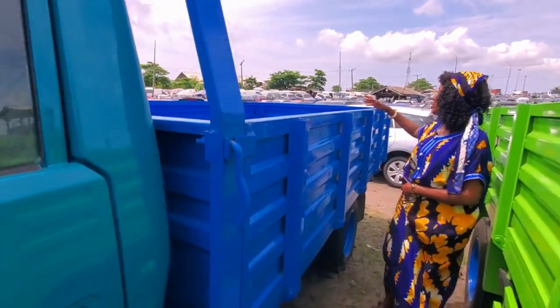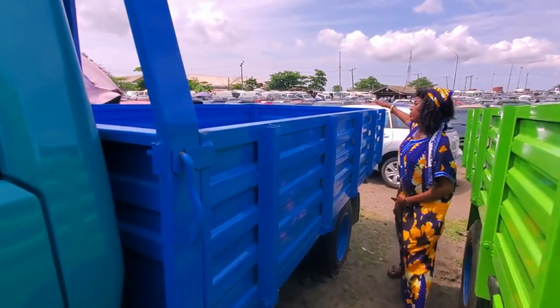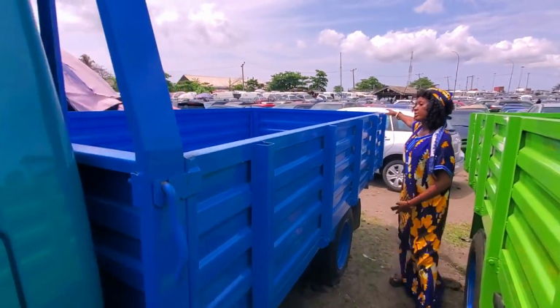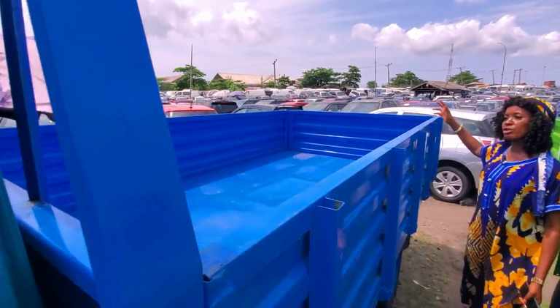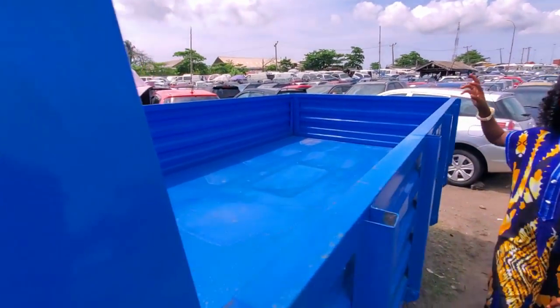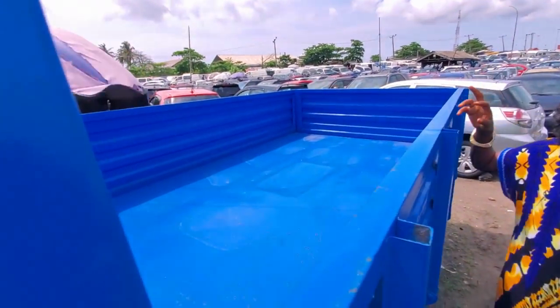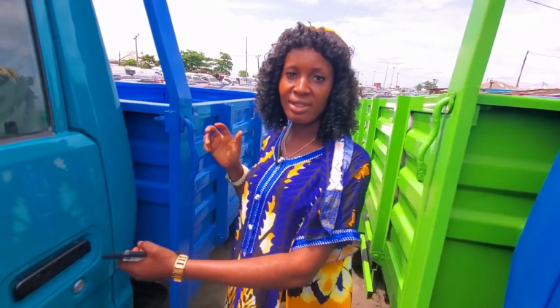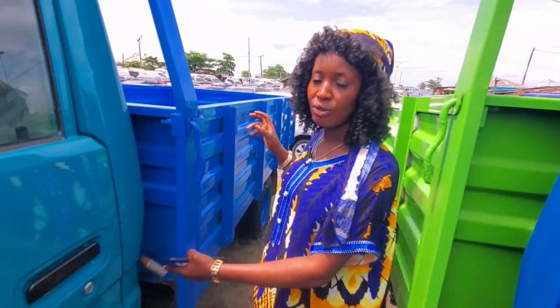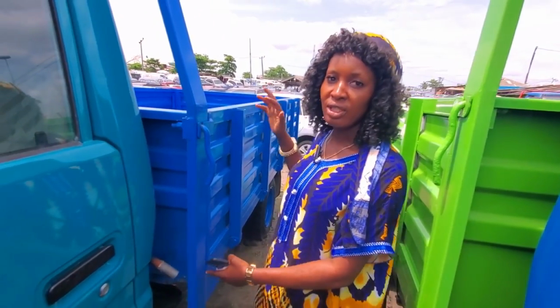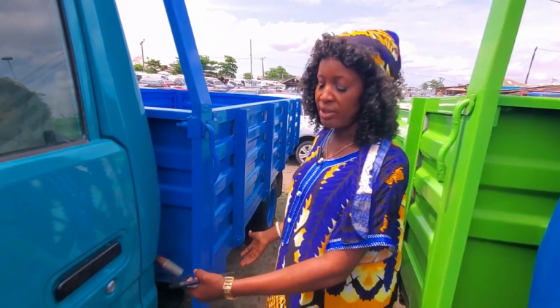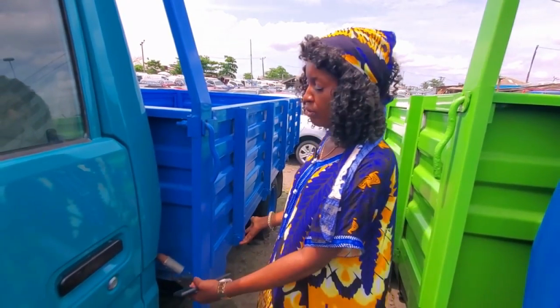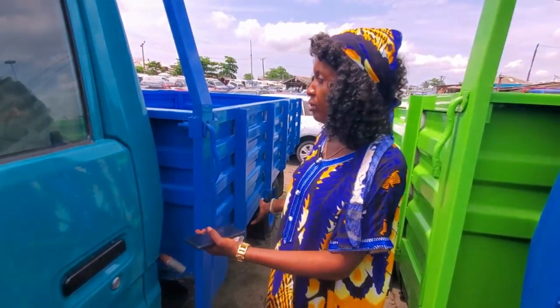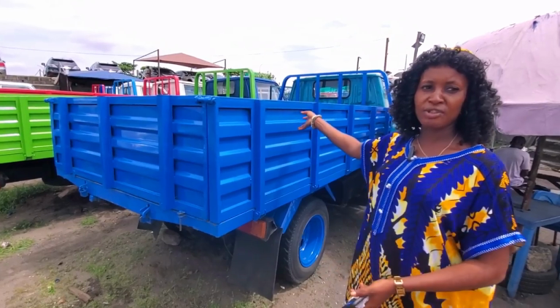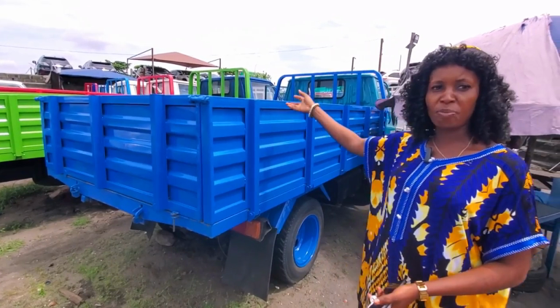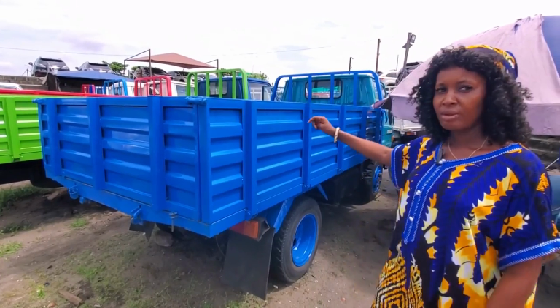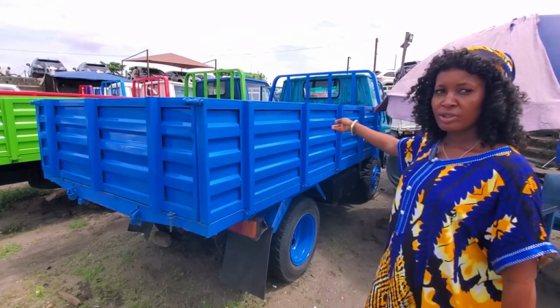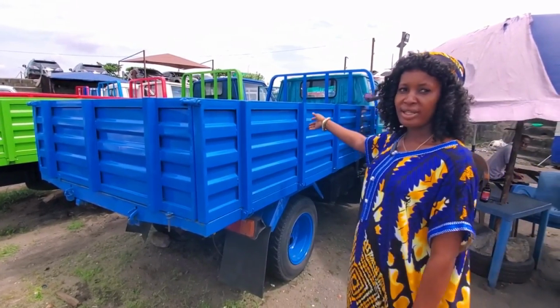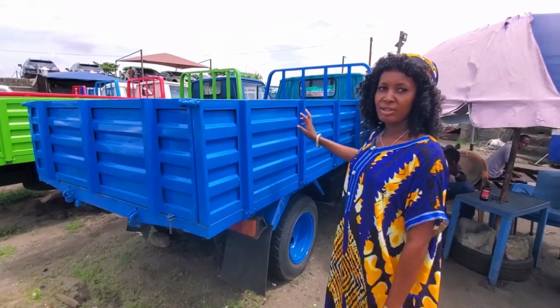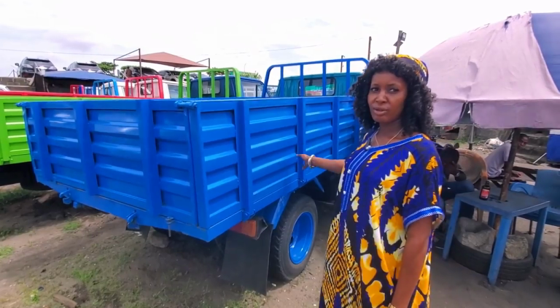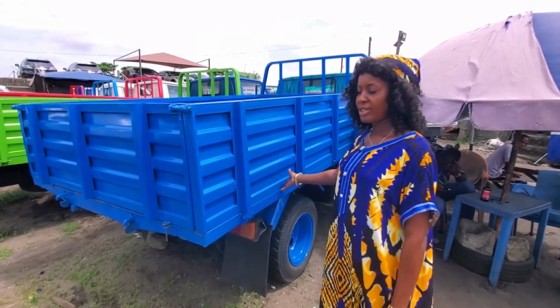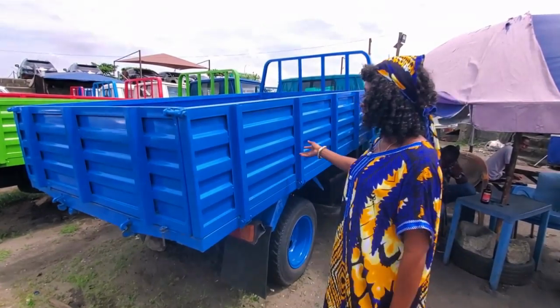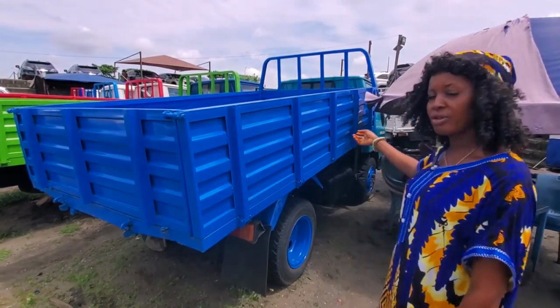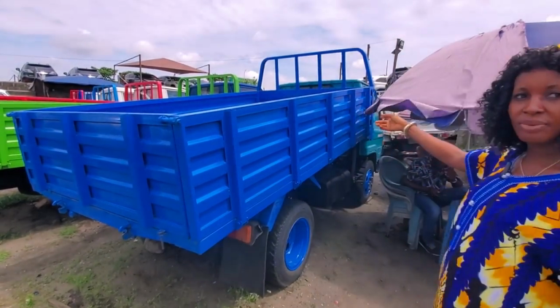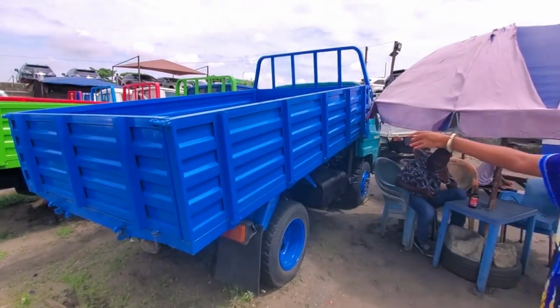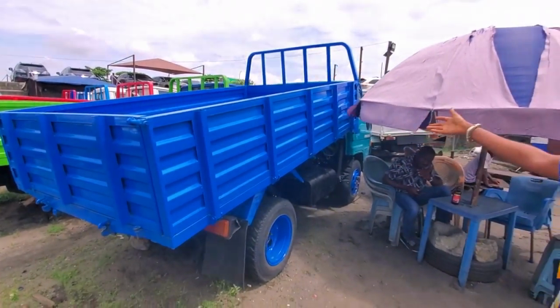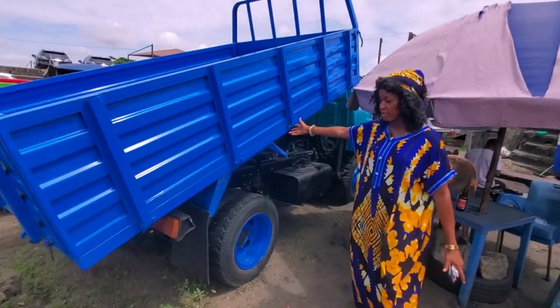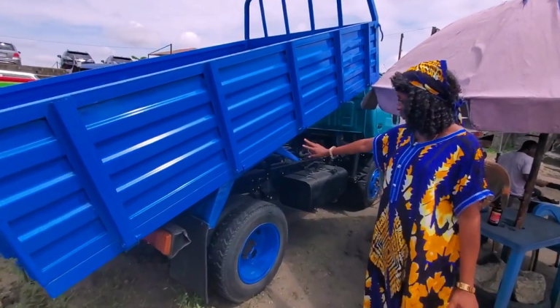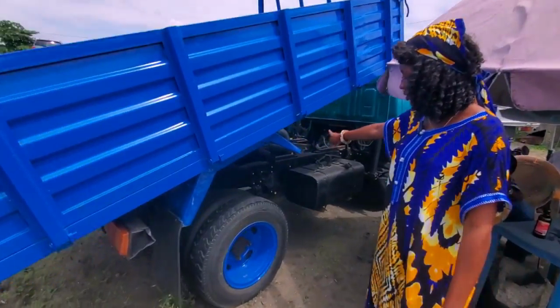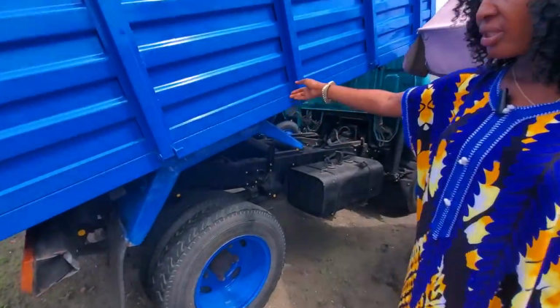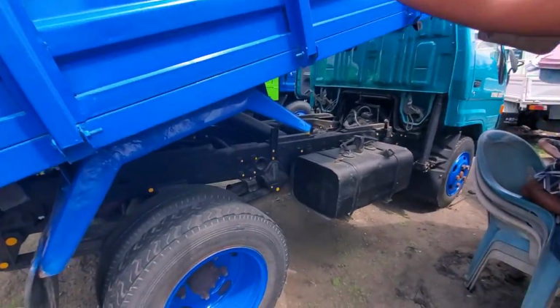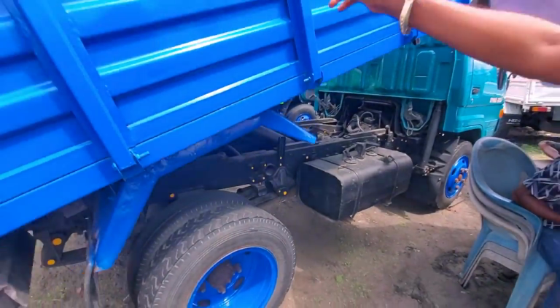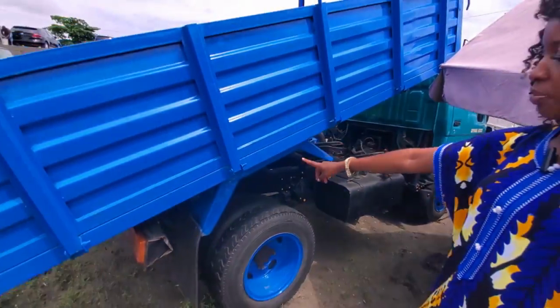Look at the buckets — it's long too. But this is a tipping truck; this place you can lift it up. Look at it — it's going up. Very neat.